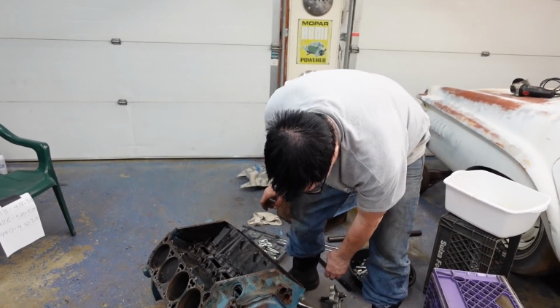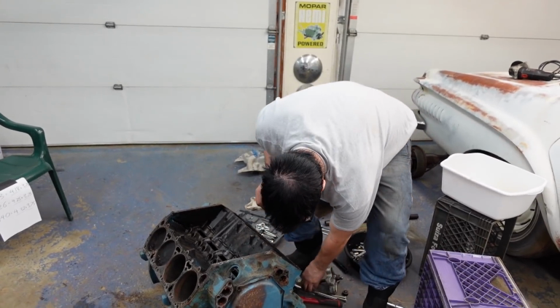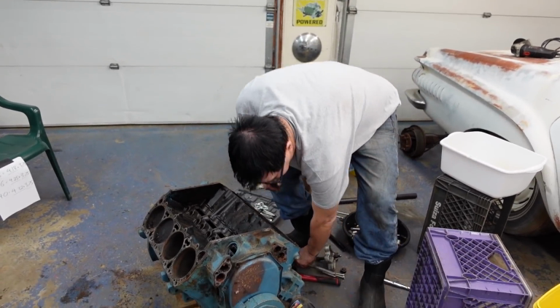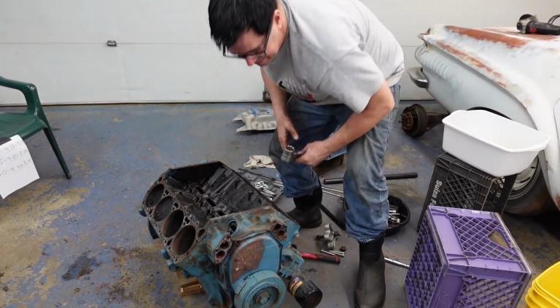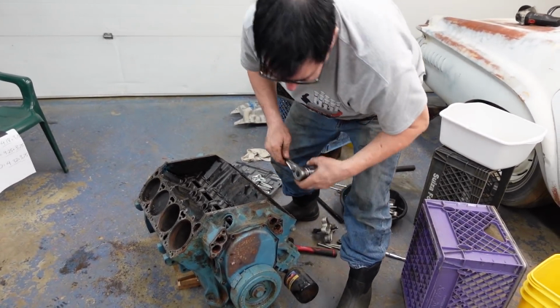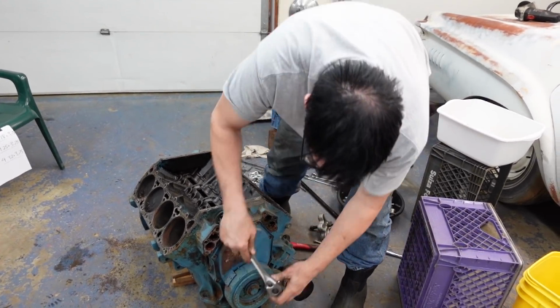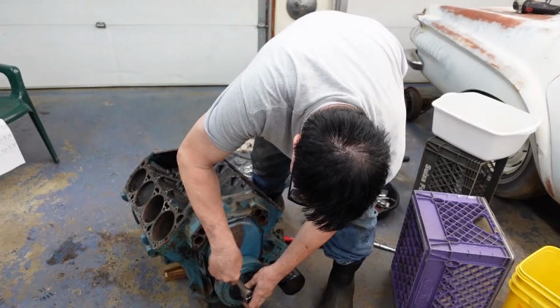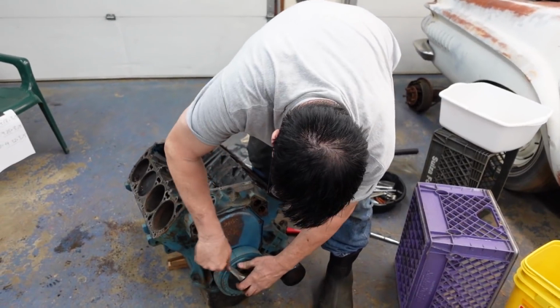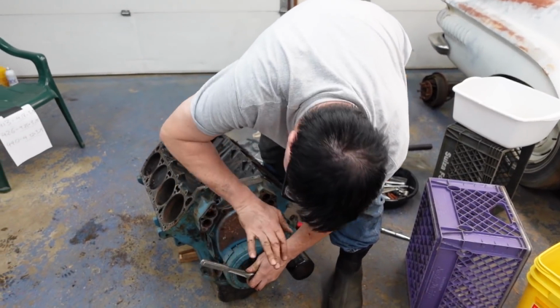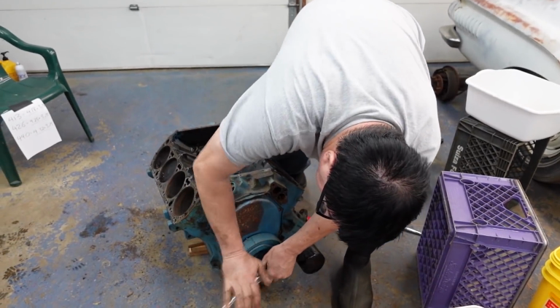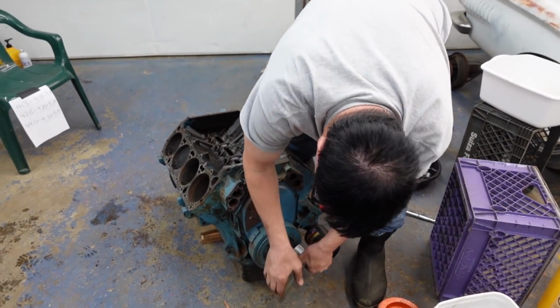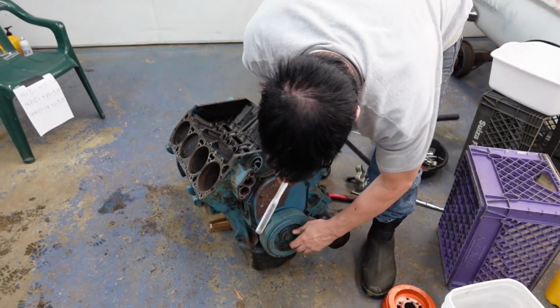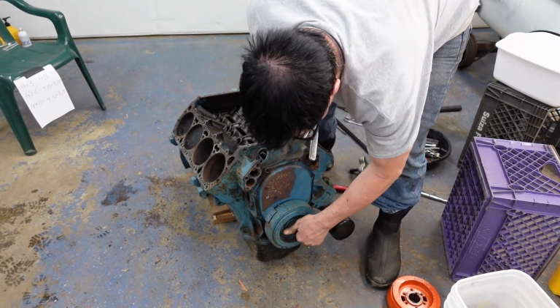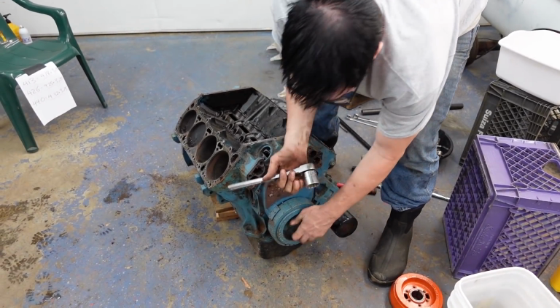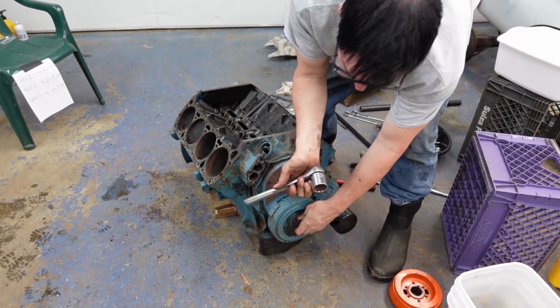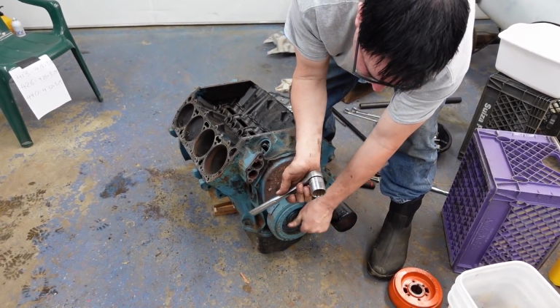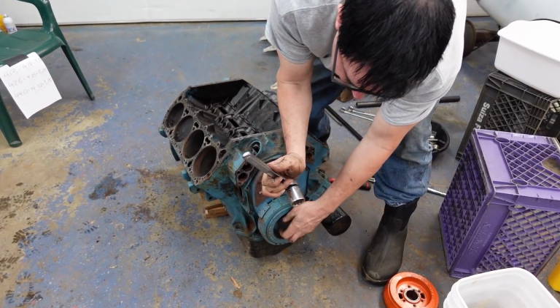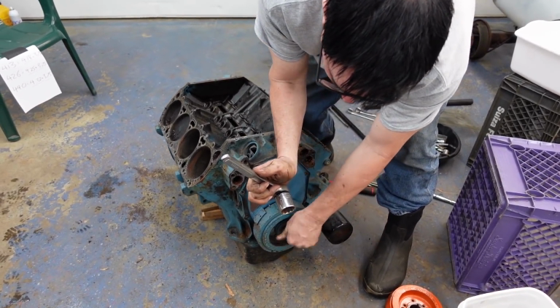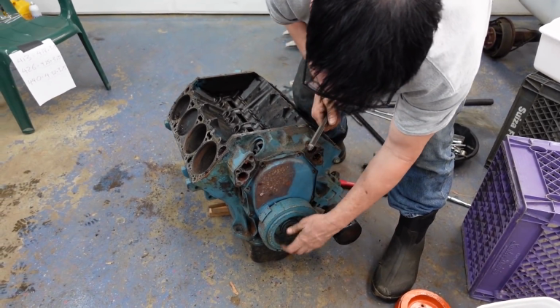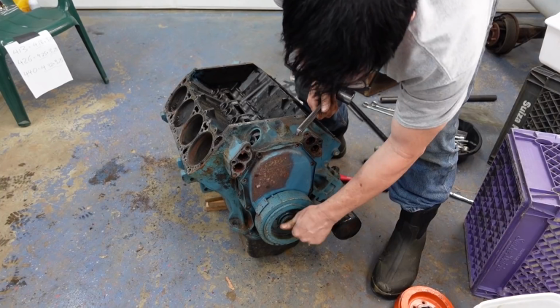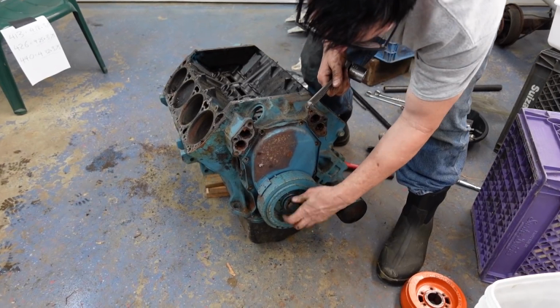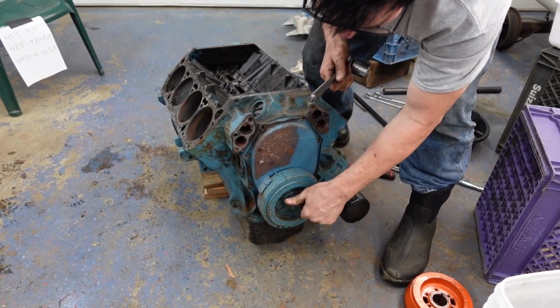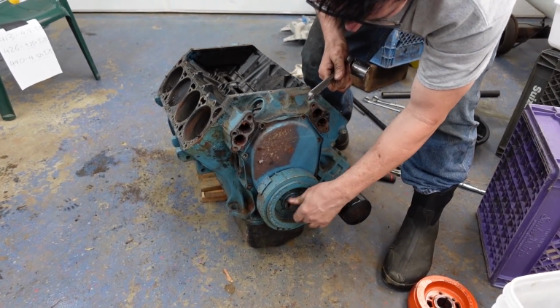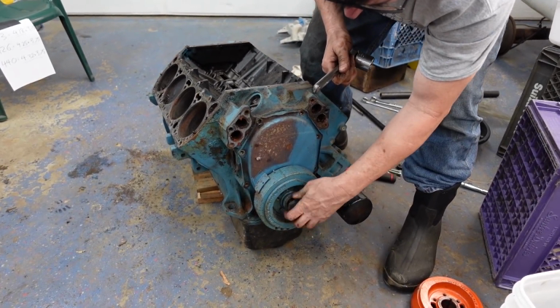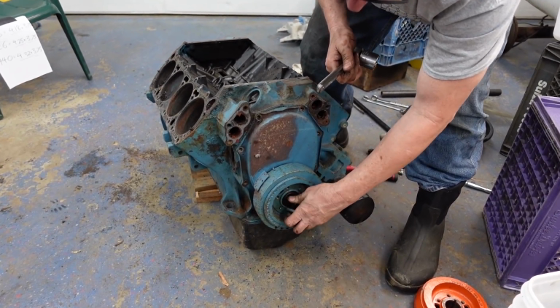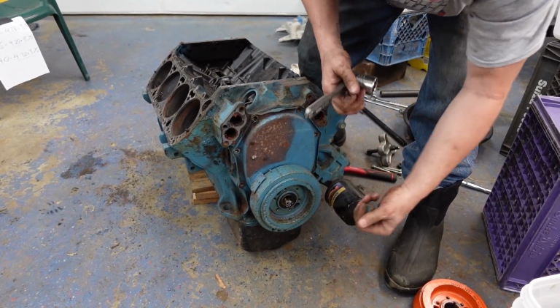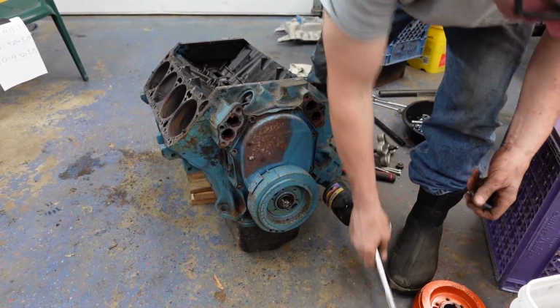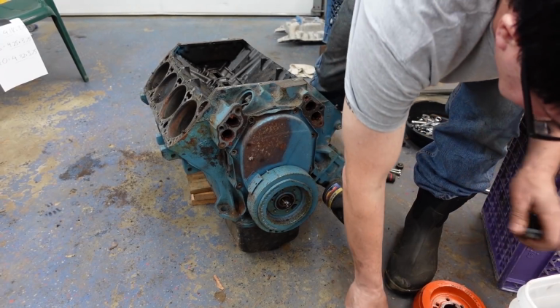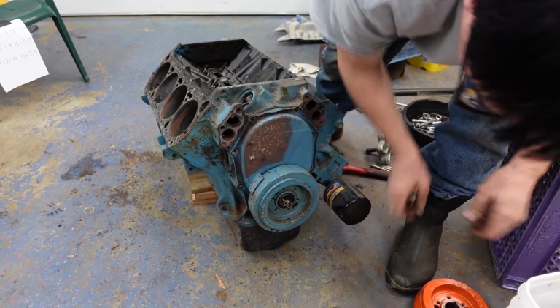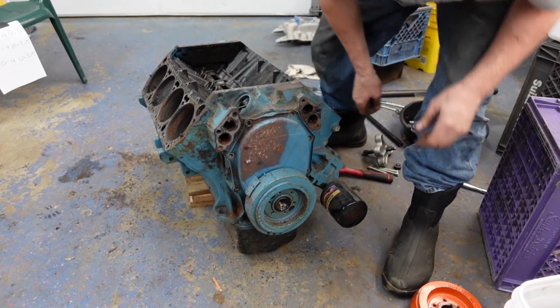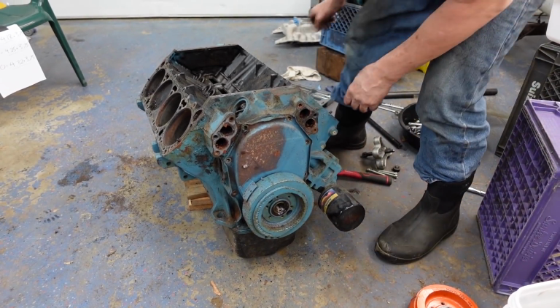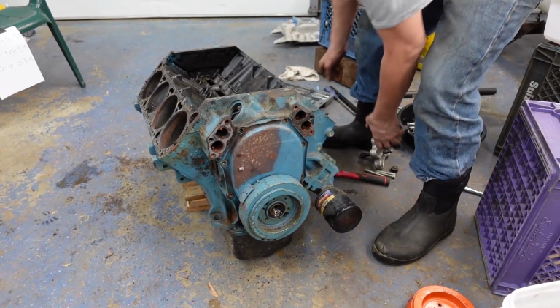Let's remove this damper. I've already hit it with air — it takes a big 1¼-inch socket. You basically just take this nut right off, then break out the pulling tool.